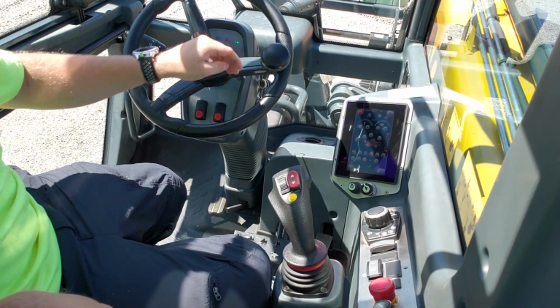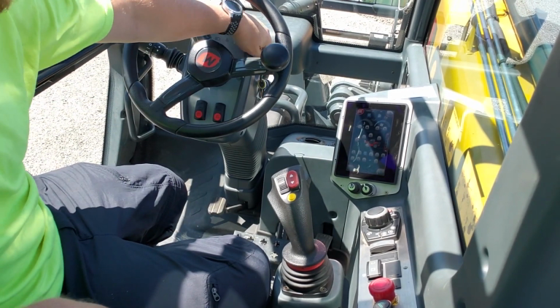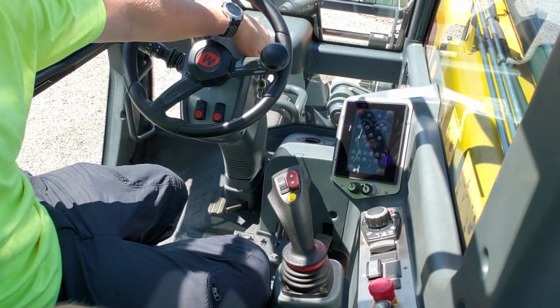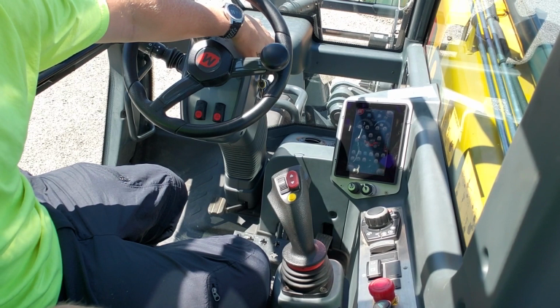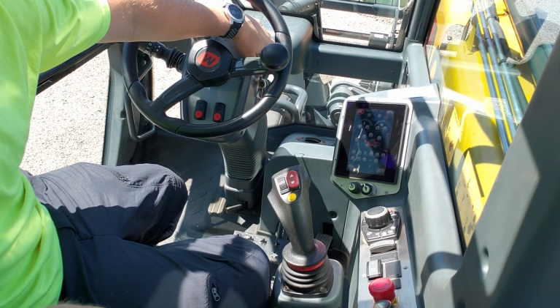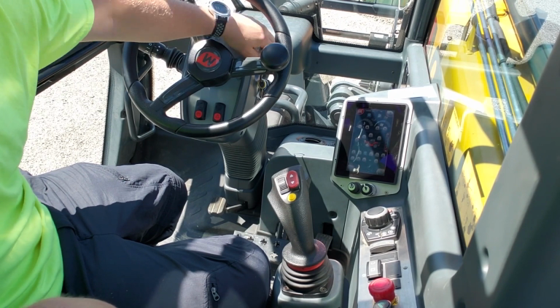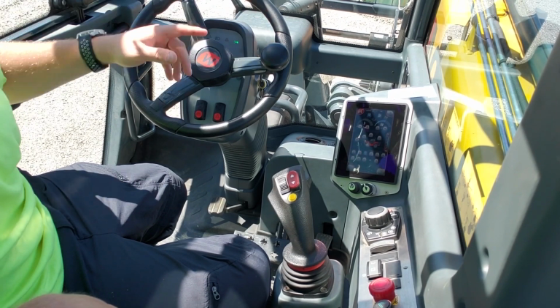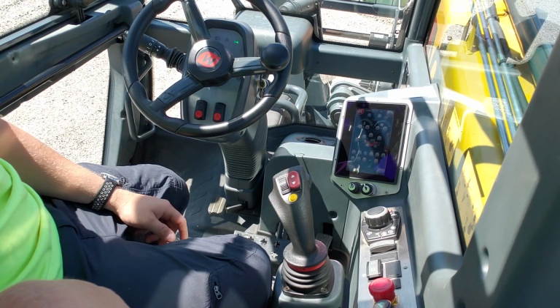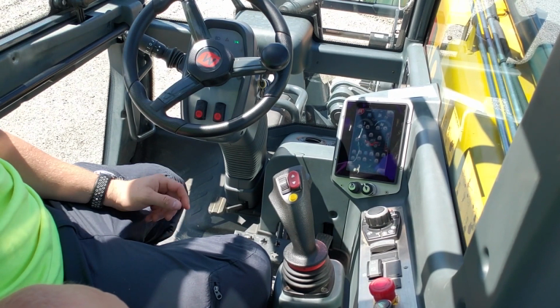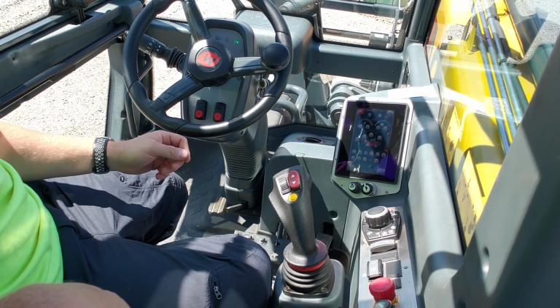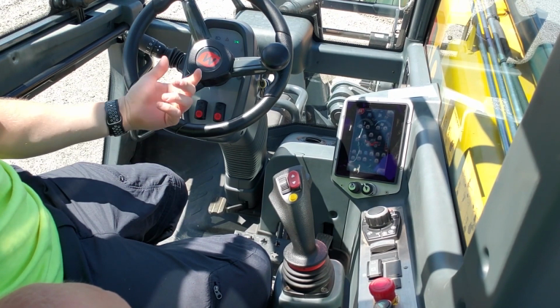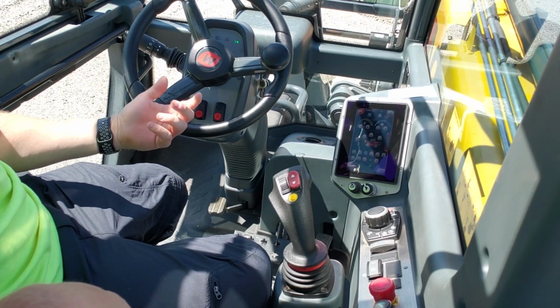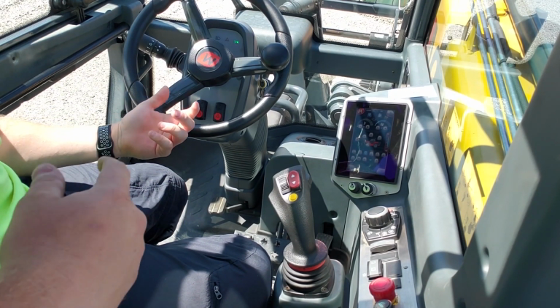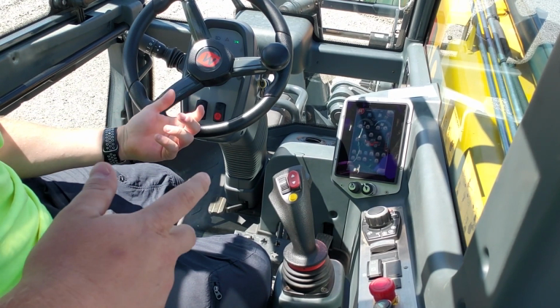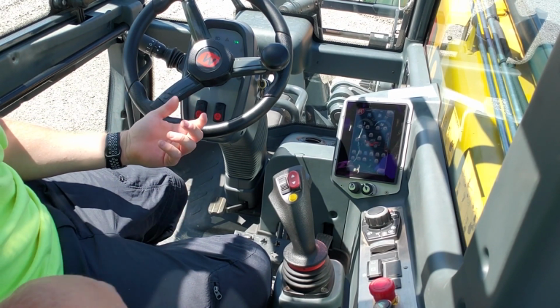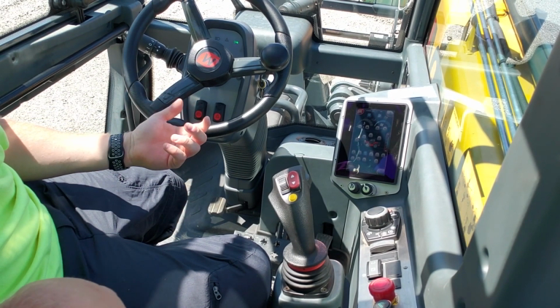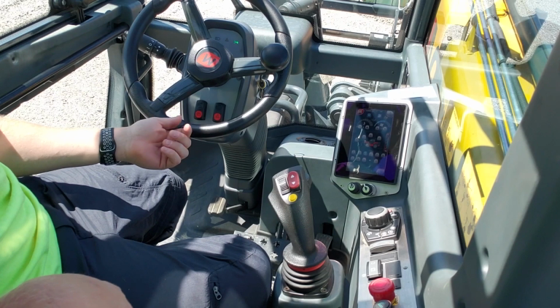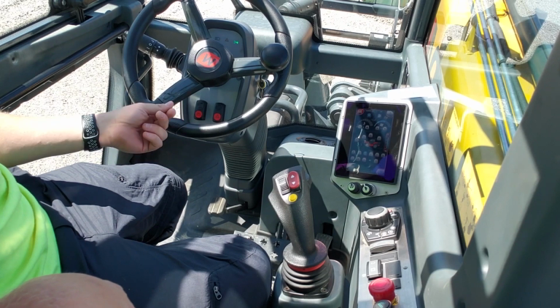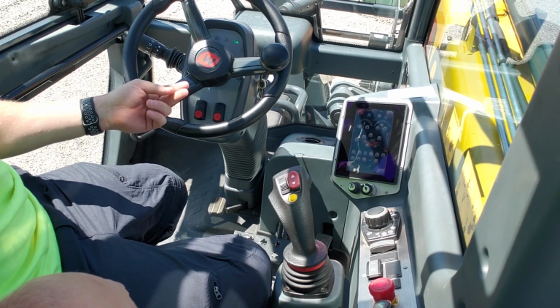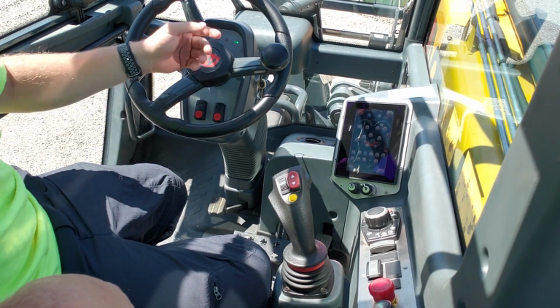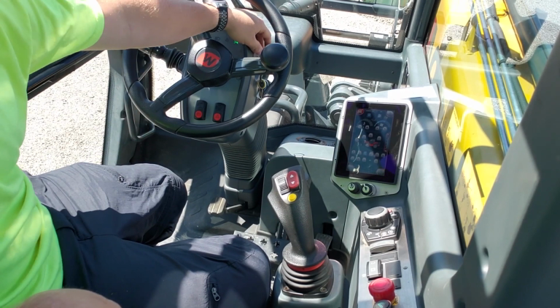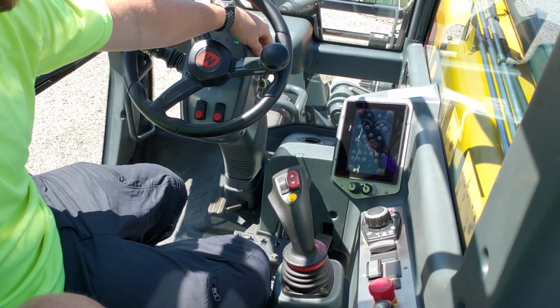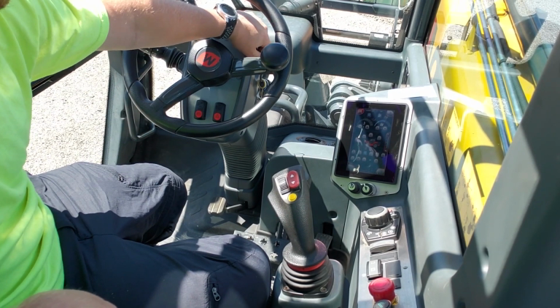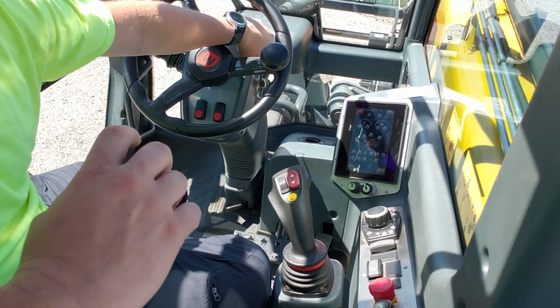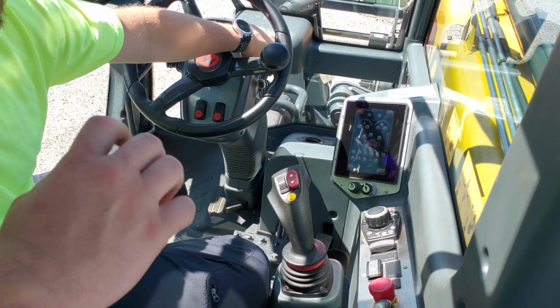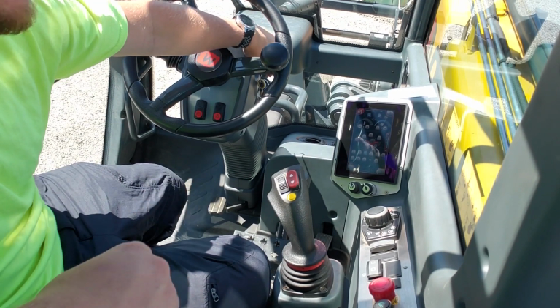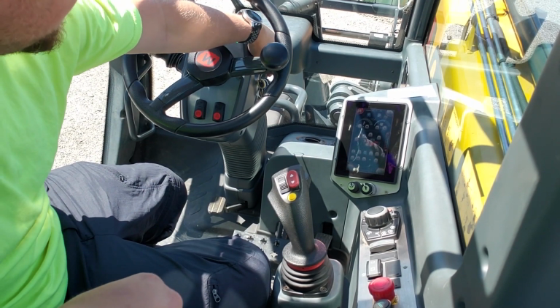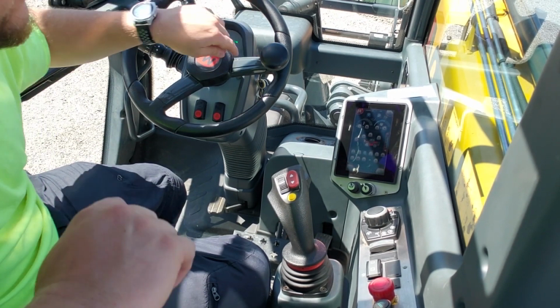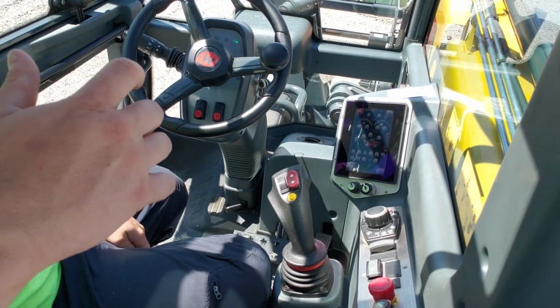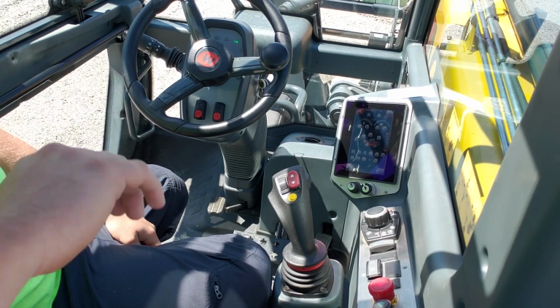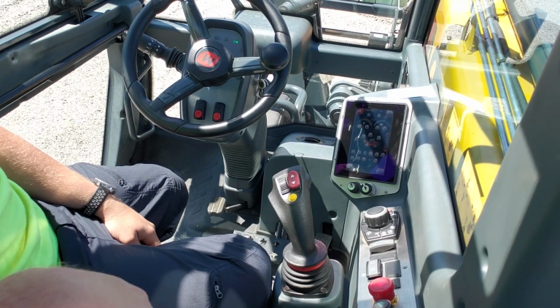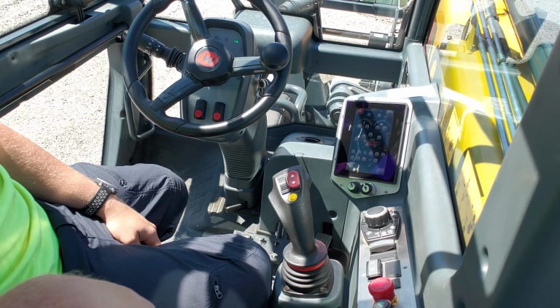You've got your key right here on the right hand side. Just turn that and you'll hear the fuel pump and stuff kick on. Sometimes it takes a second, but you can just go ahead and turn that key forward and it will start.